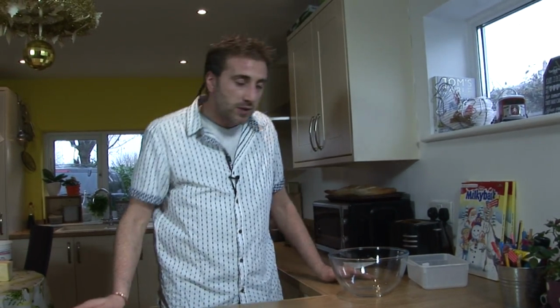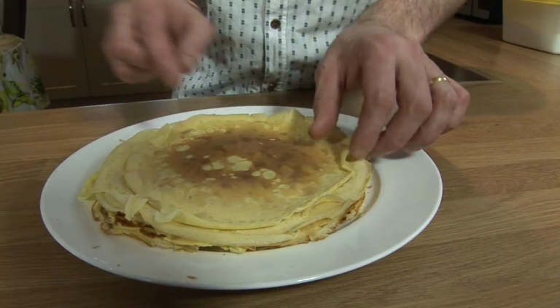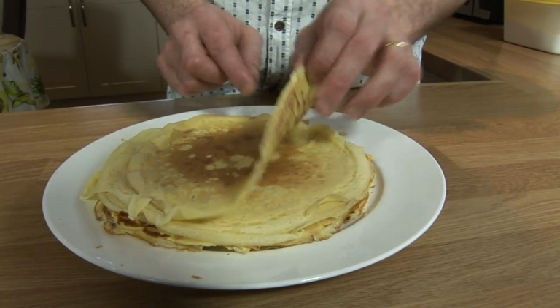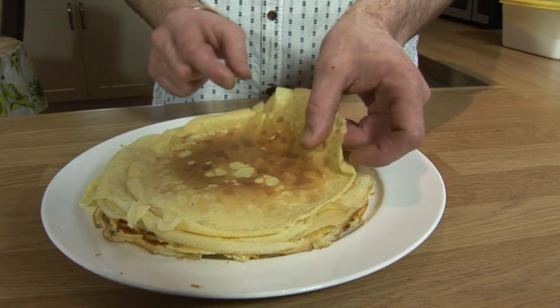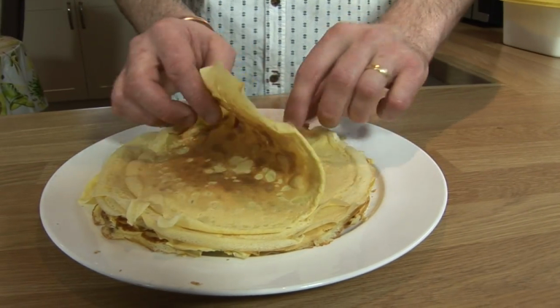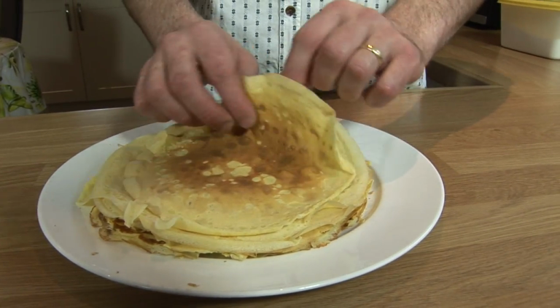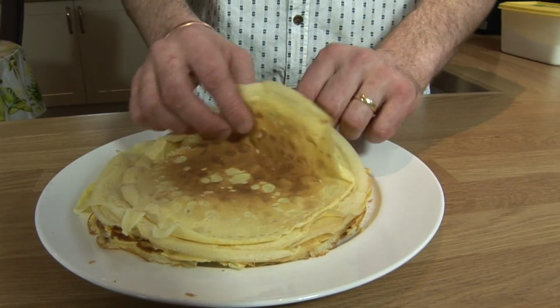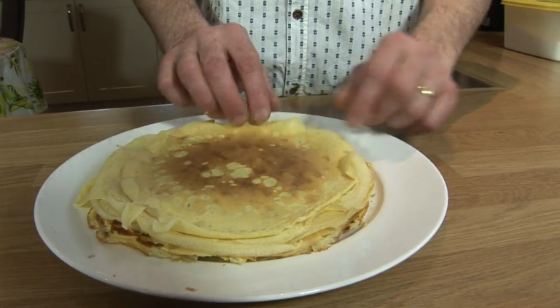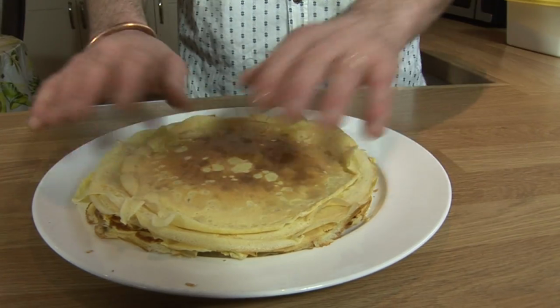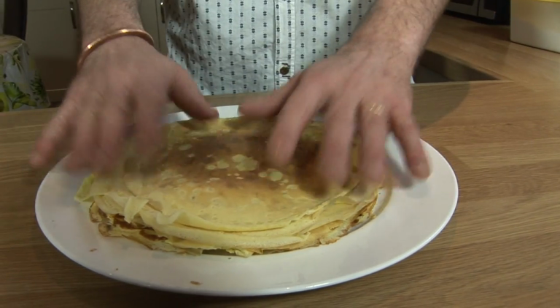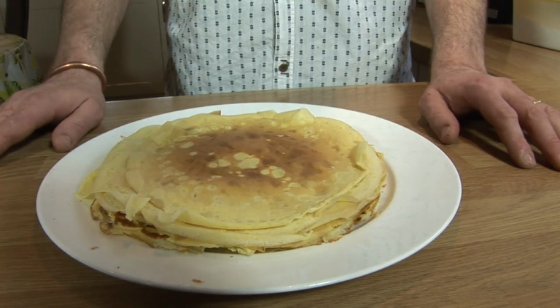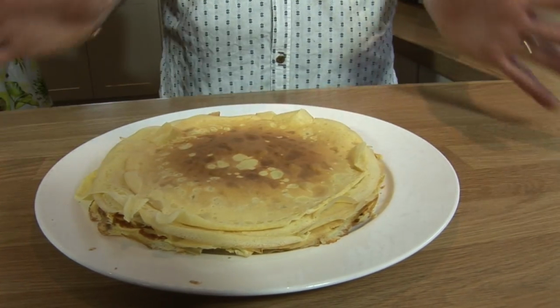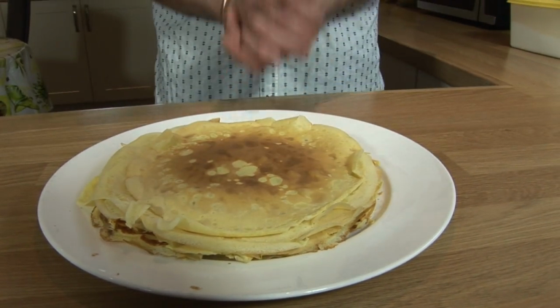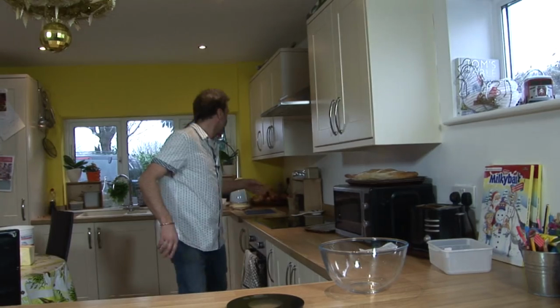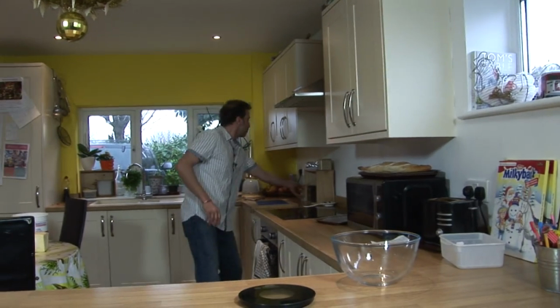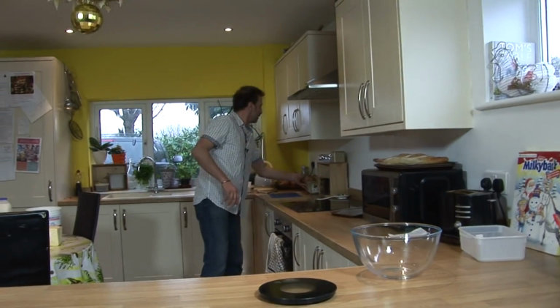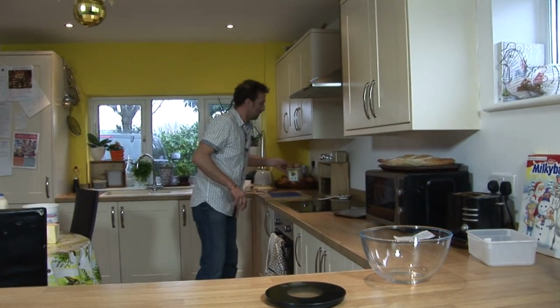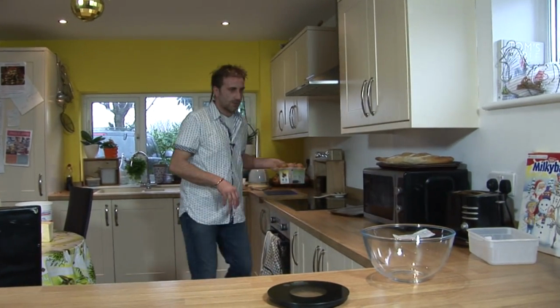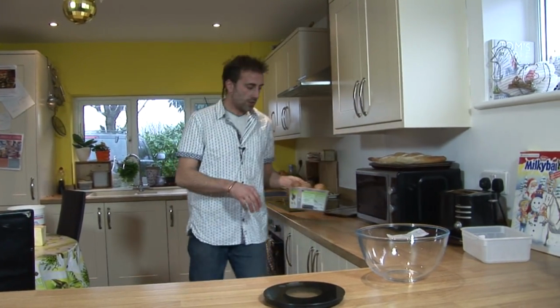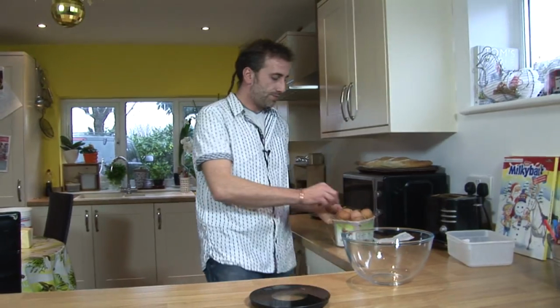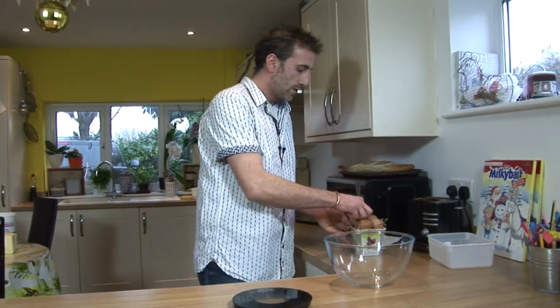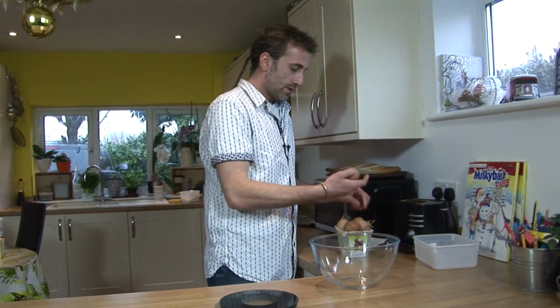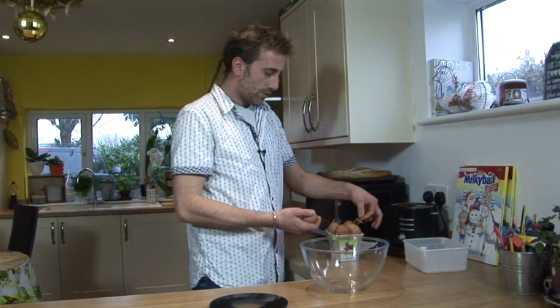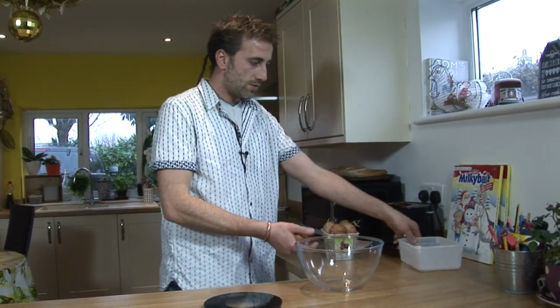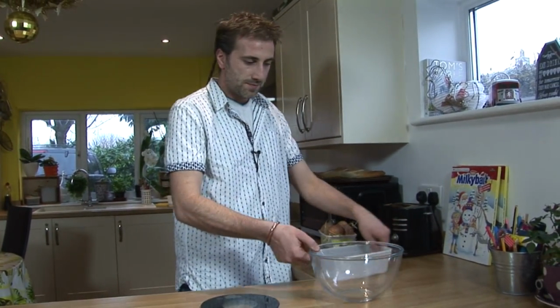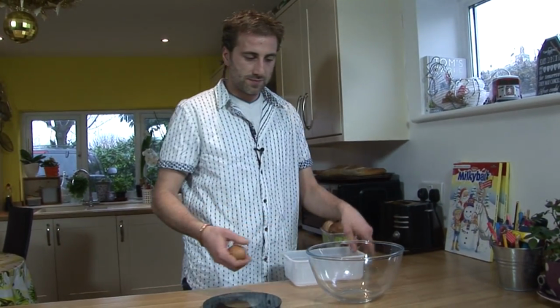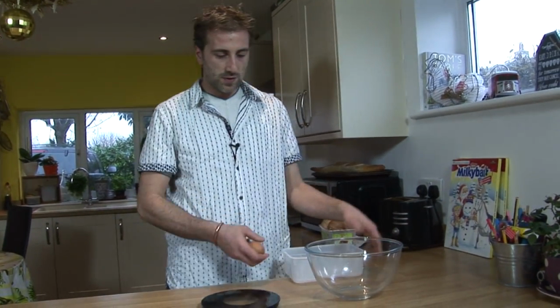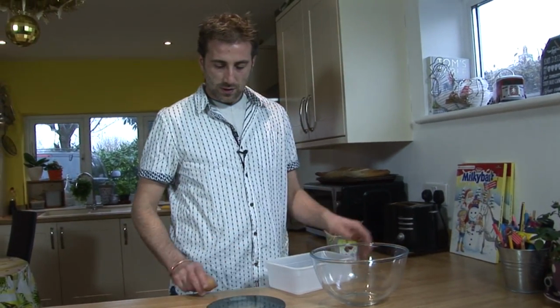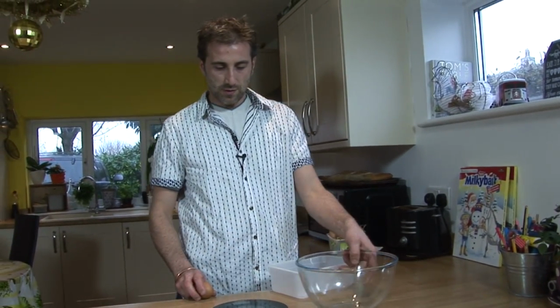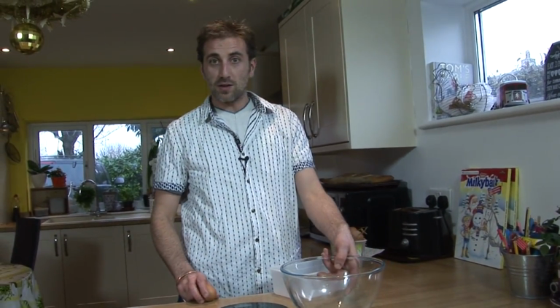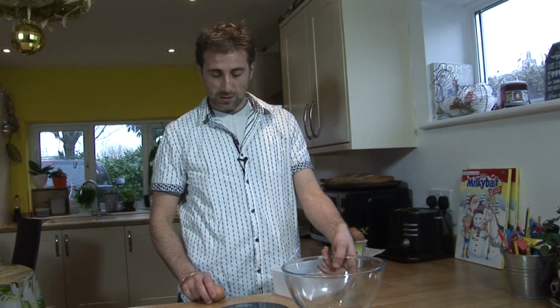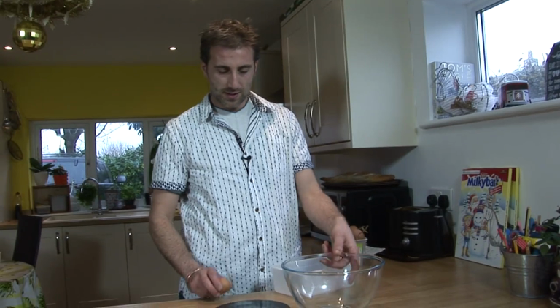So today, right now, we're going to make some crepes. So what do we need? Six eggs — I just went to get some eggs from my chicken. Sorry for the straw. From the garden, it's always the best.